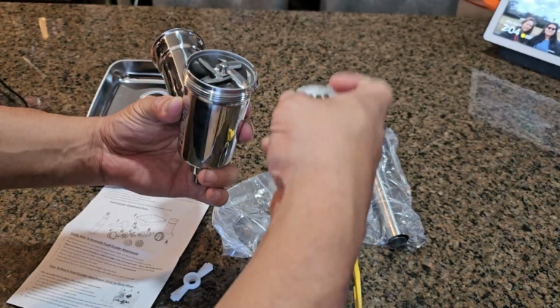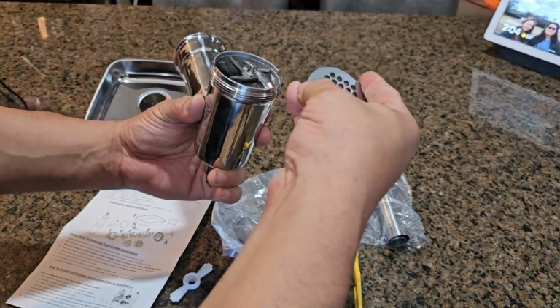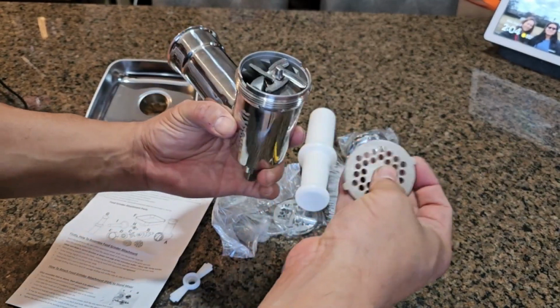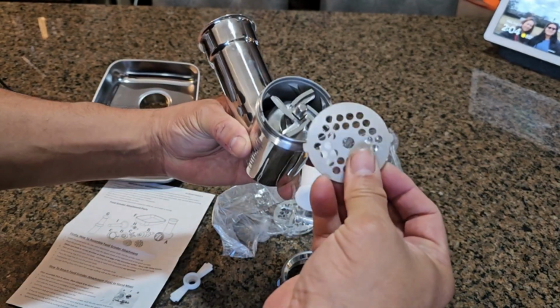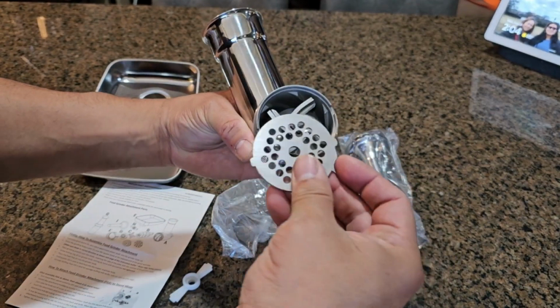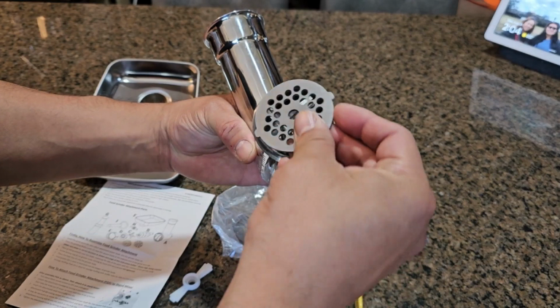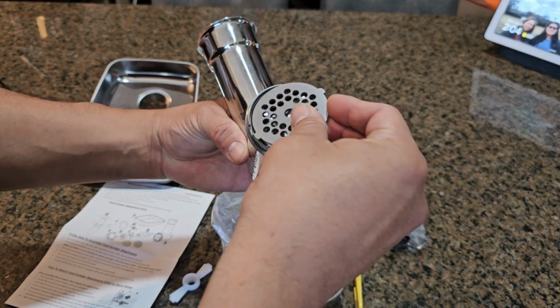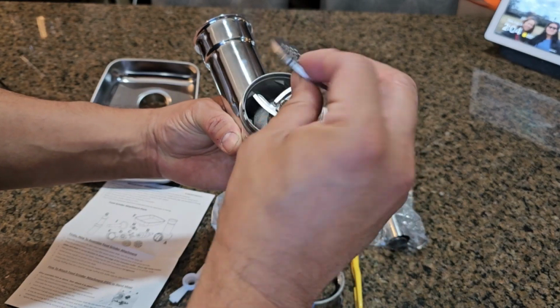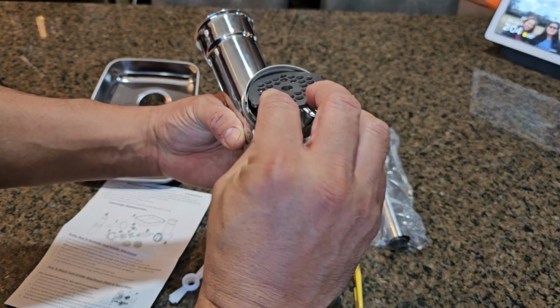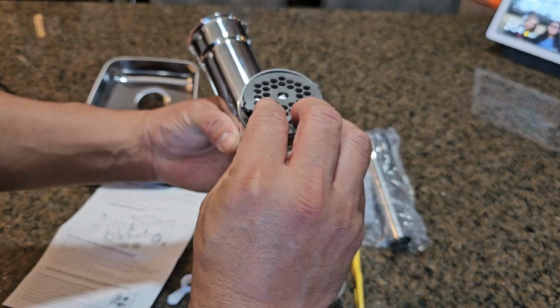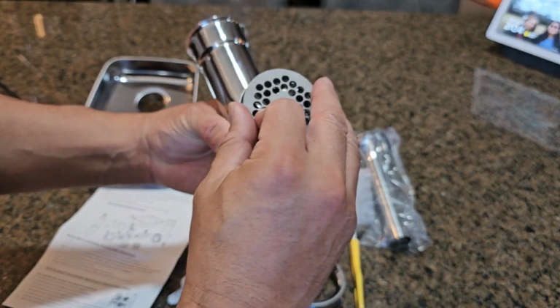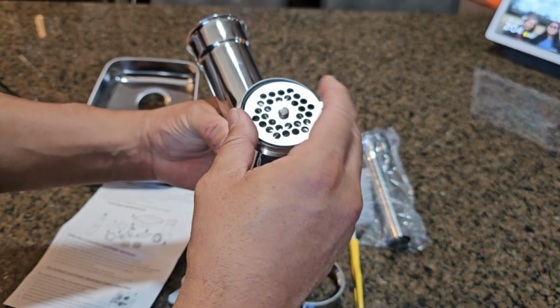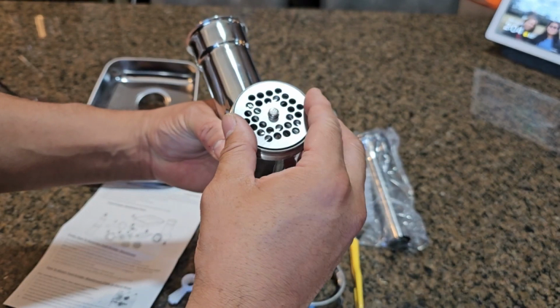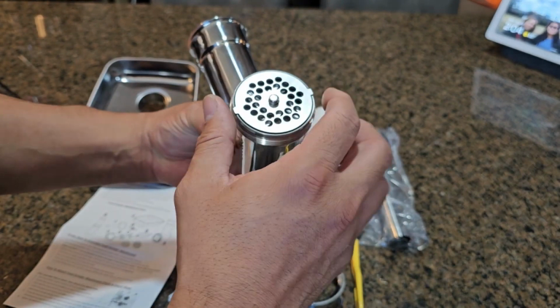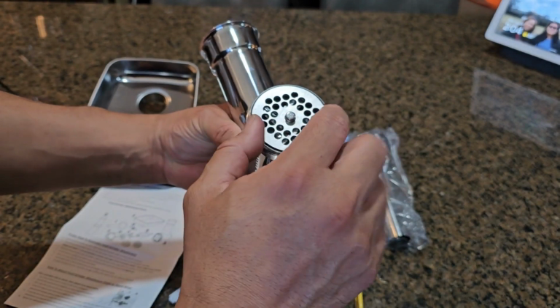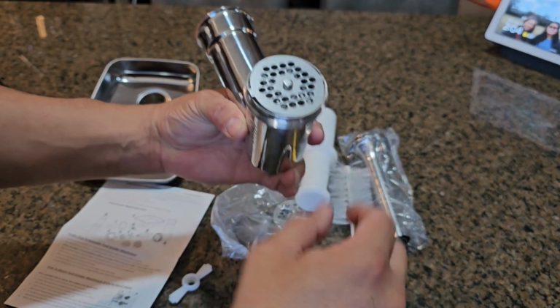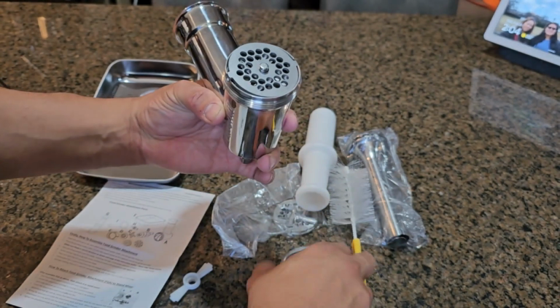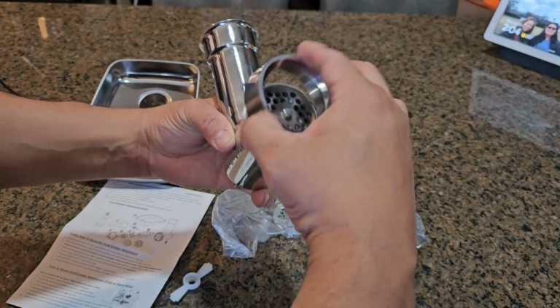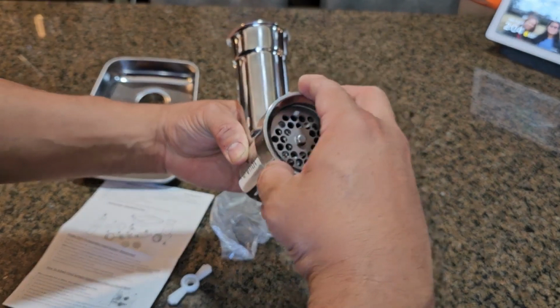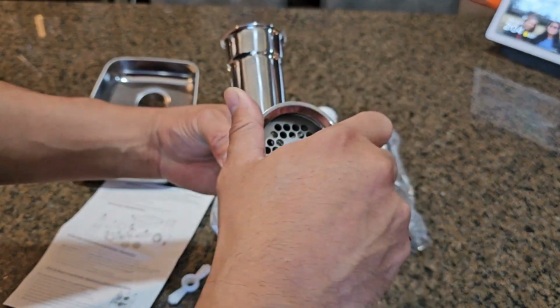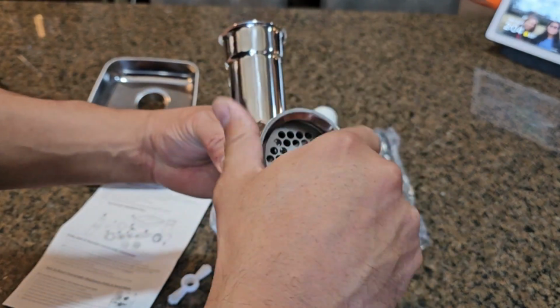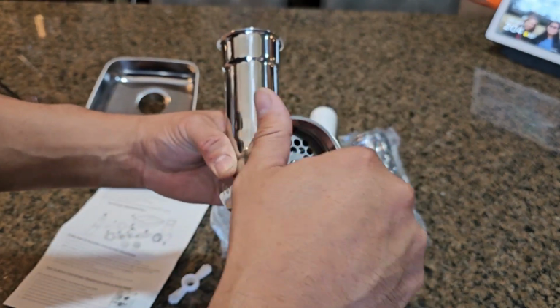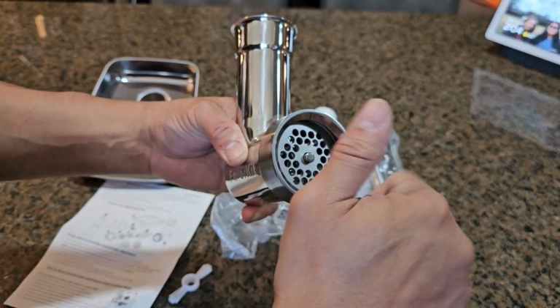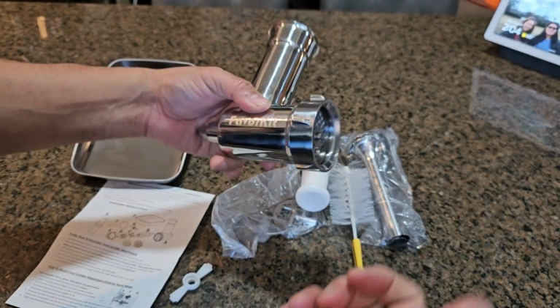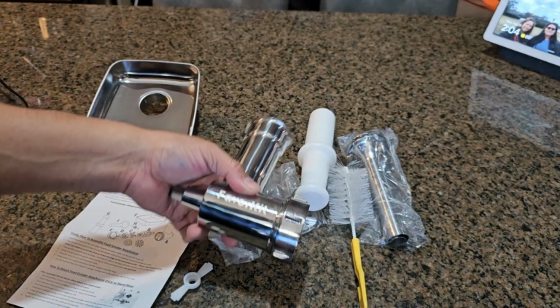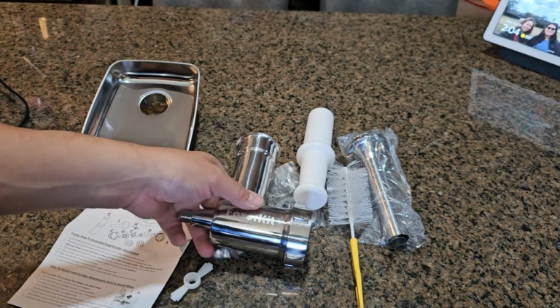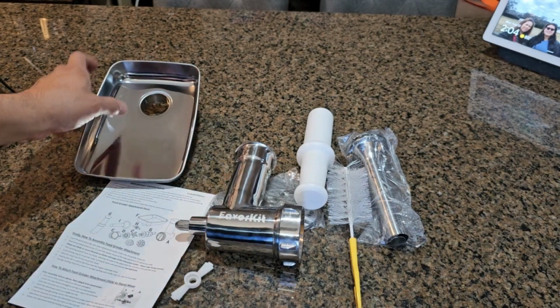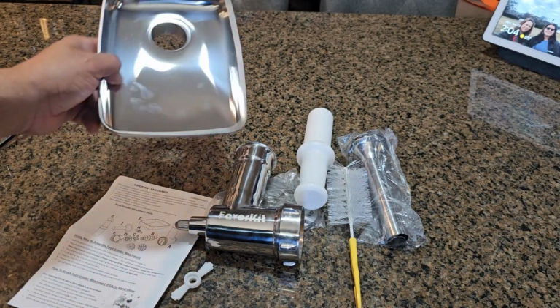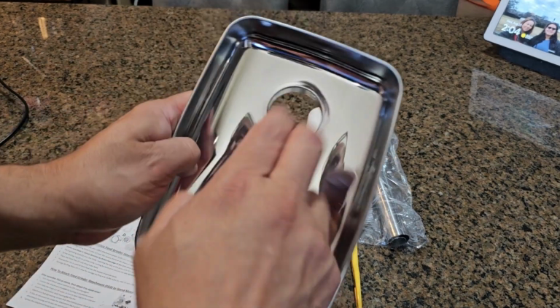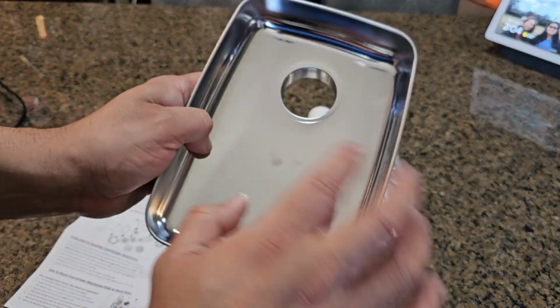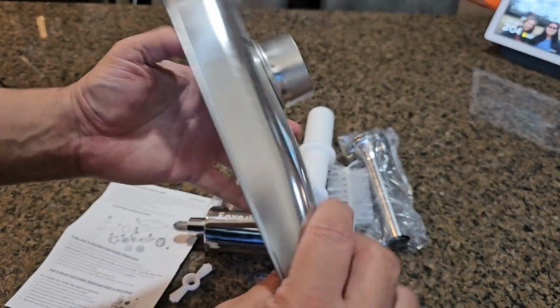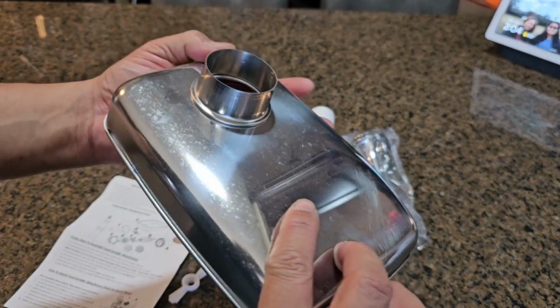The assembly is very simple — all you have to do is put the puzzle pieces together, make sure everything is properly fitted, and then screw it in. That's pretty much it. I like that the stainless steel plate is nice and clean.